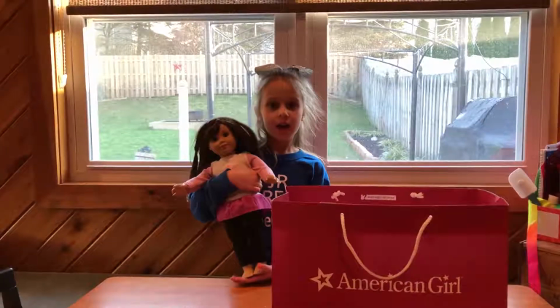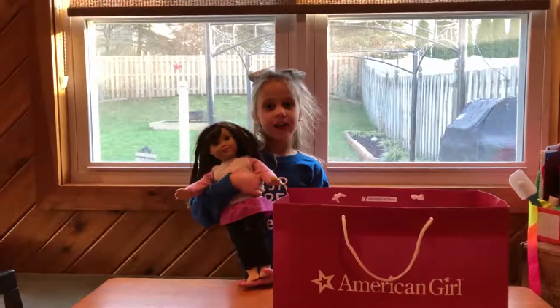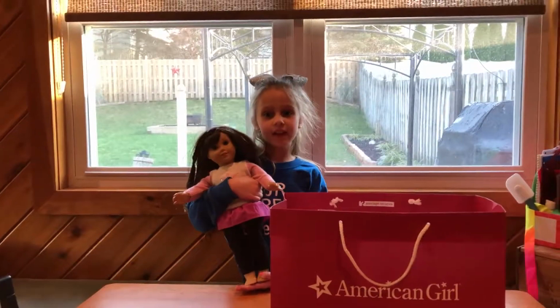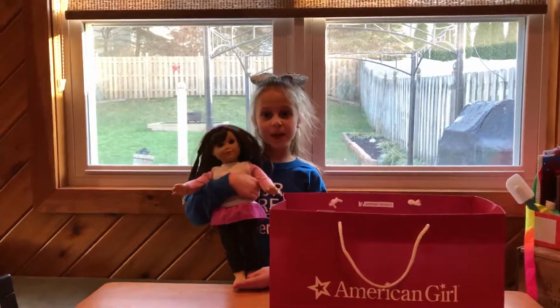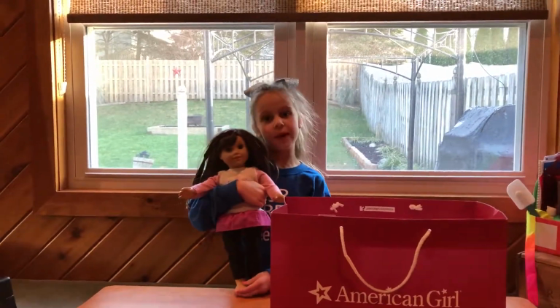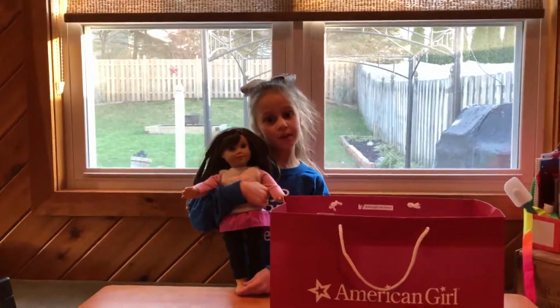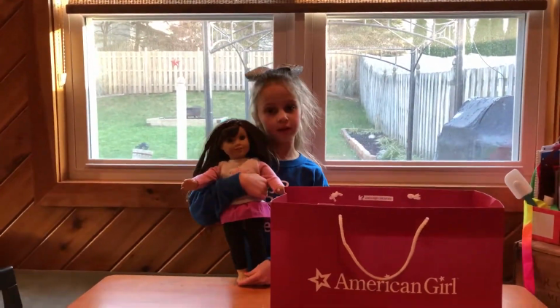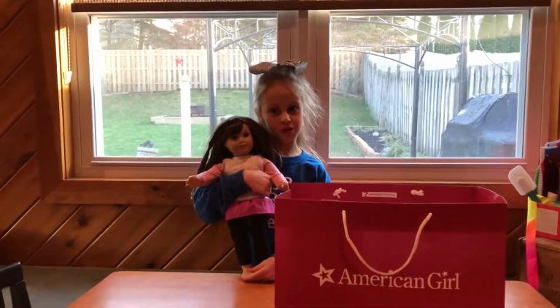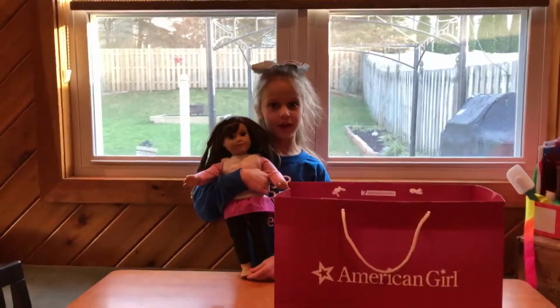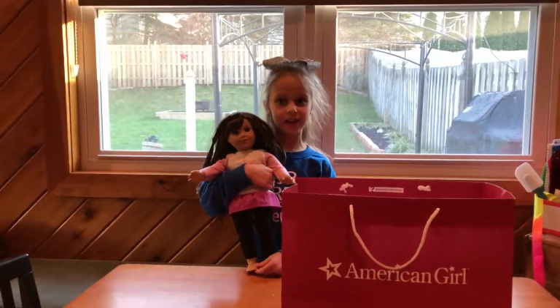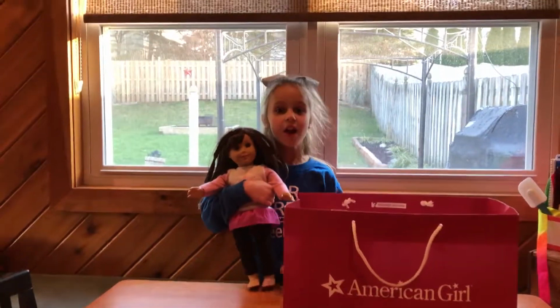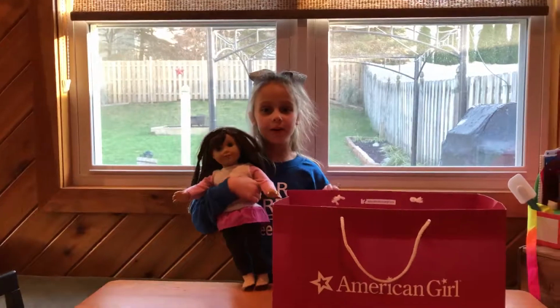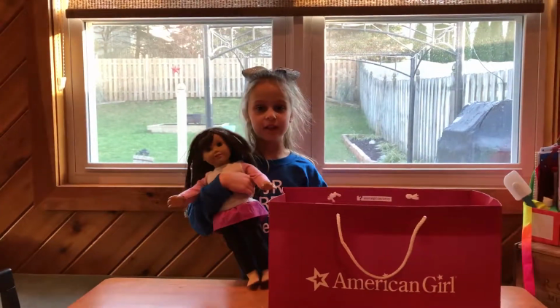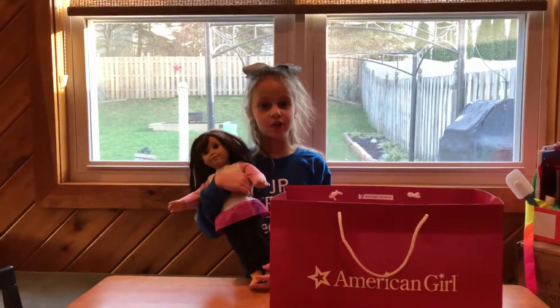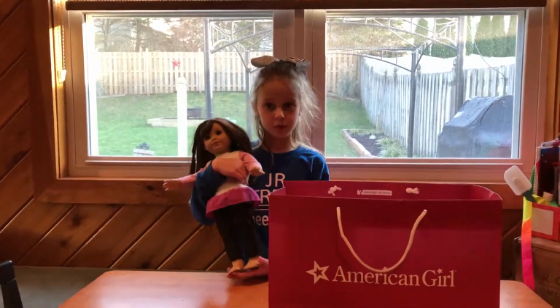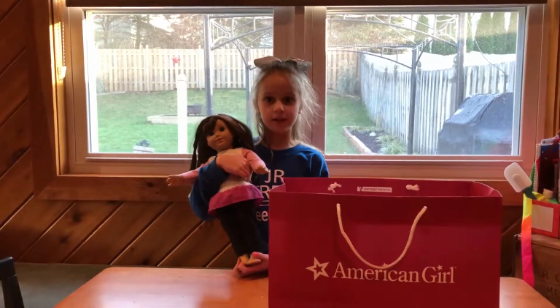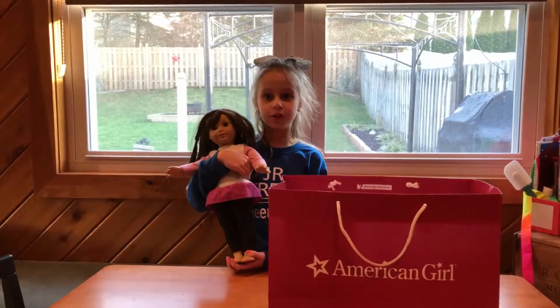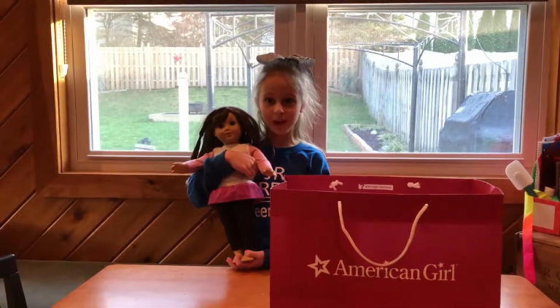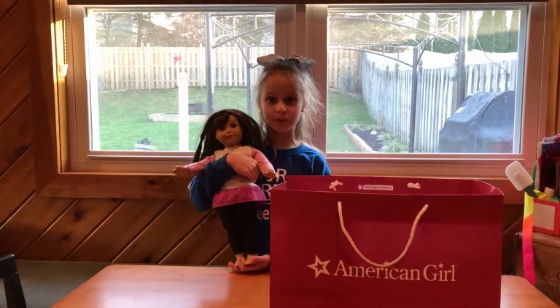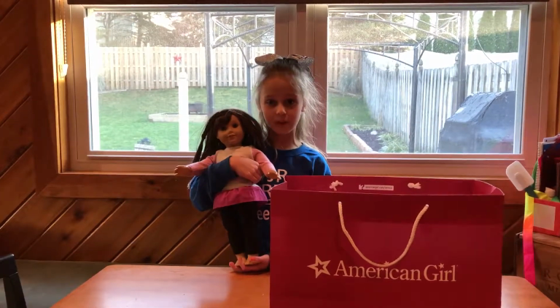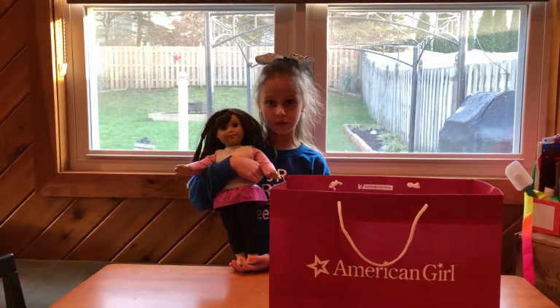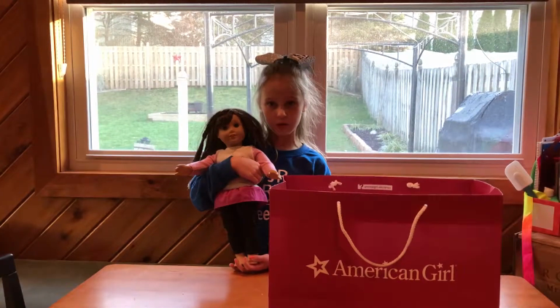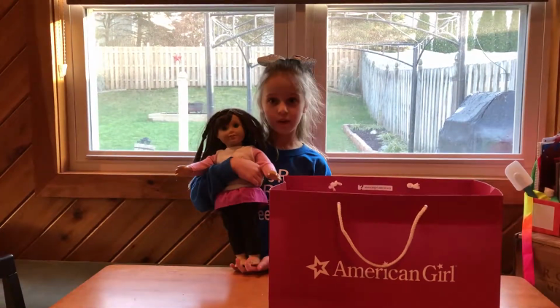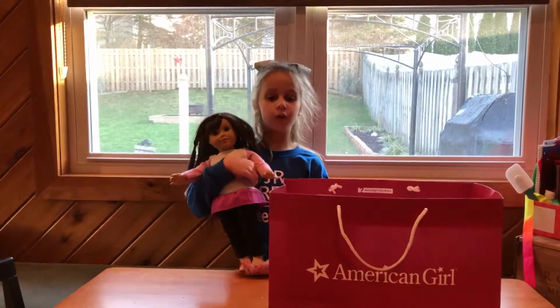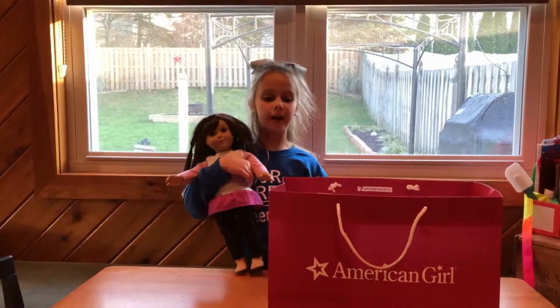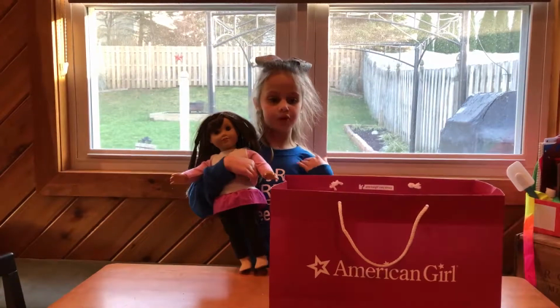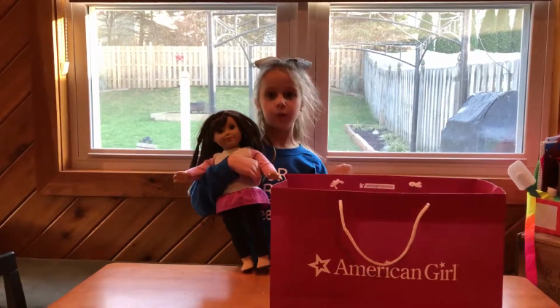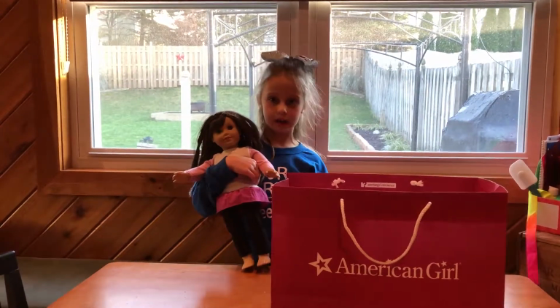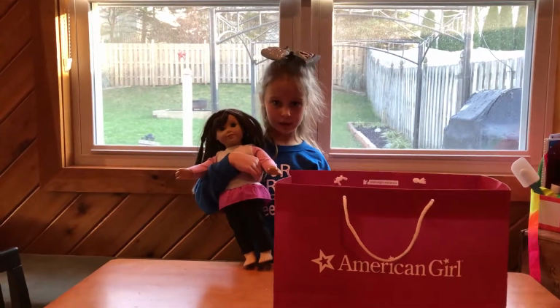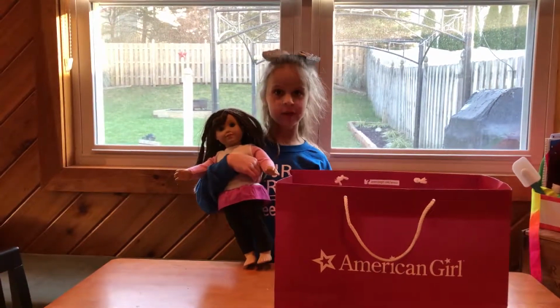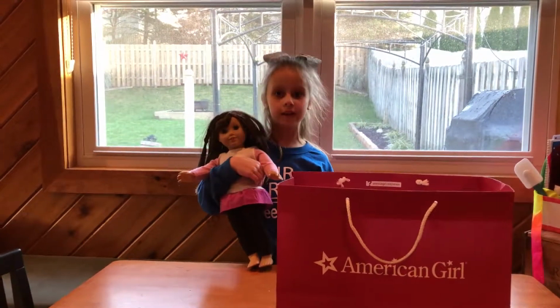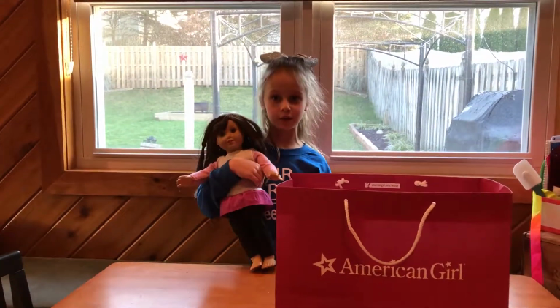Hey guys, it is Paige from Paige's American Girl channel. Today we went to the AG store — the new one in Rockefeller Center. I'm going to be showing you what I got today, so let's get started.